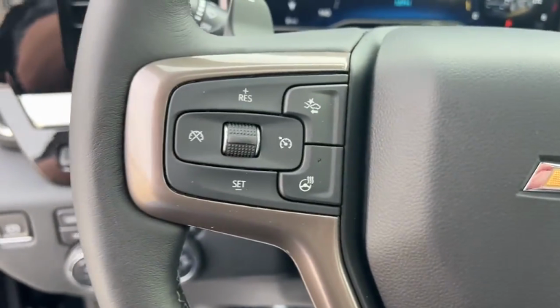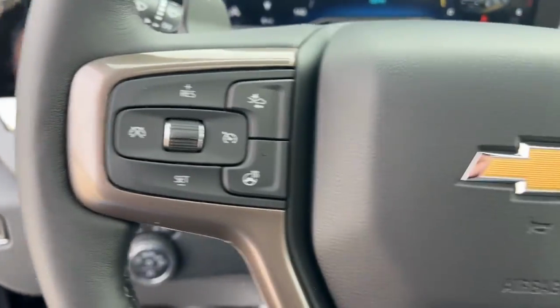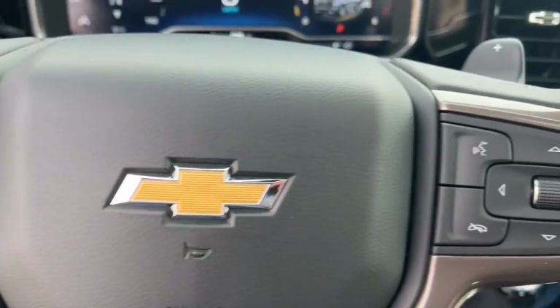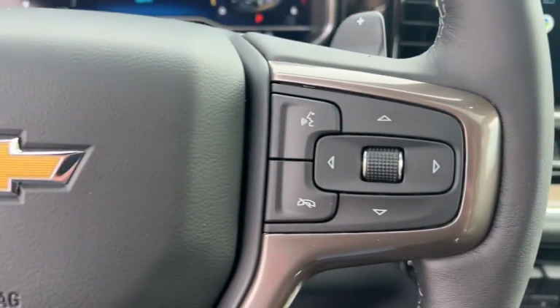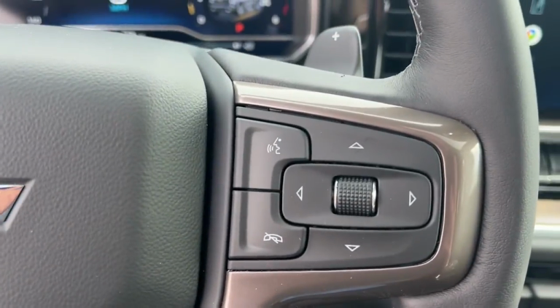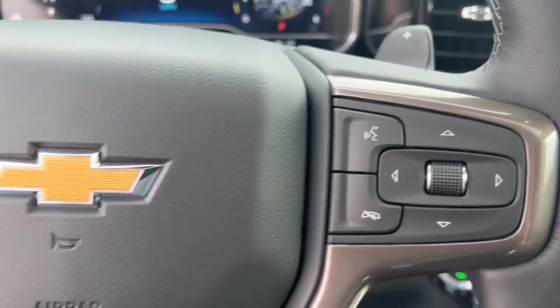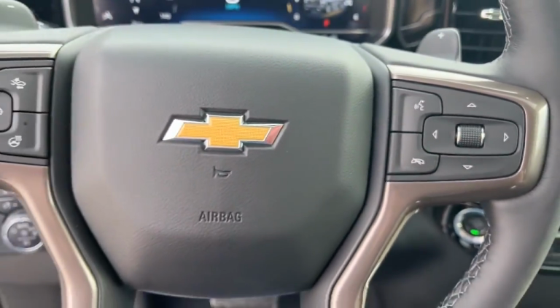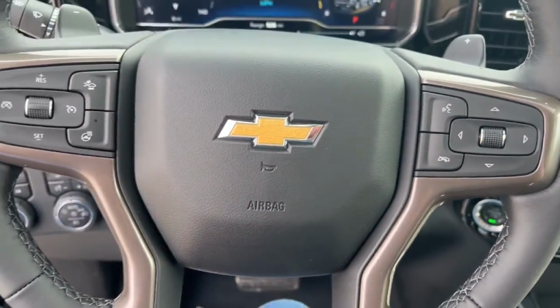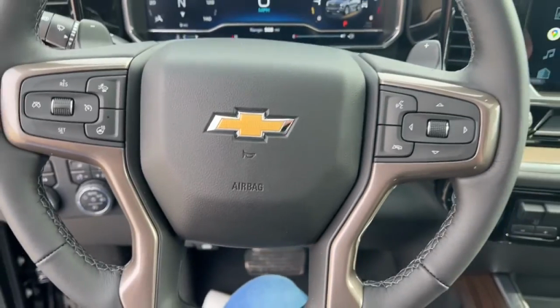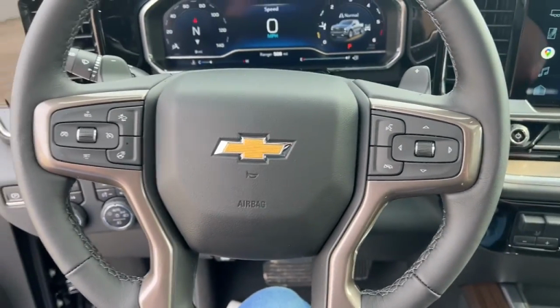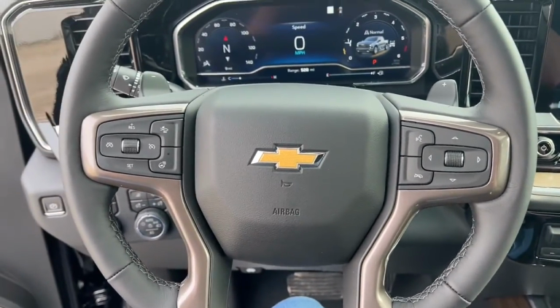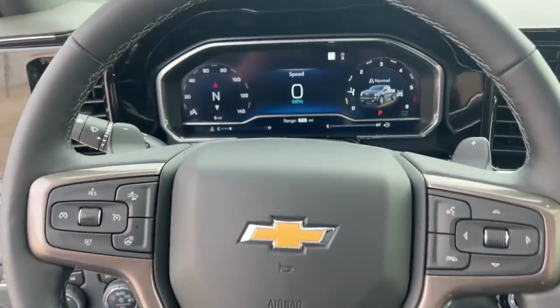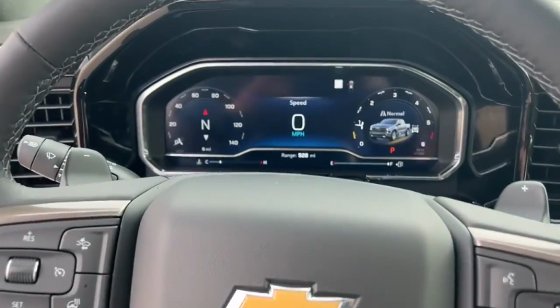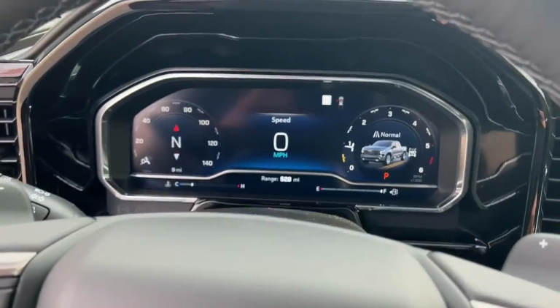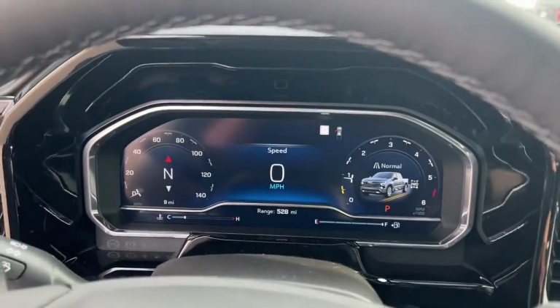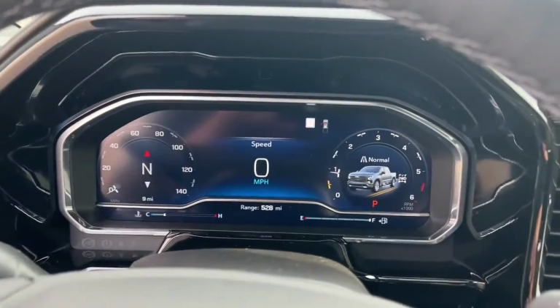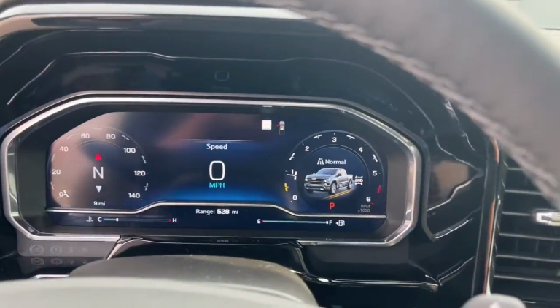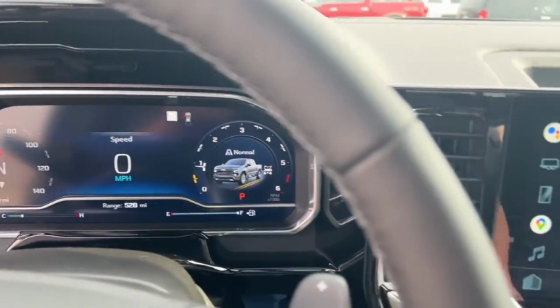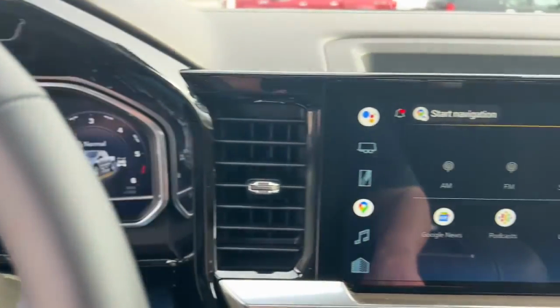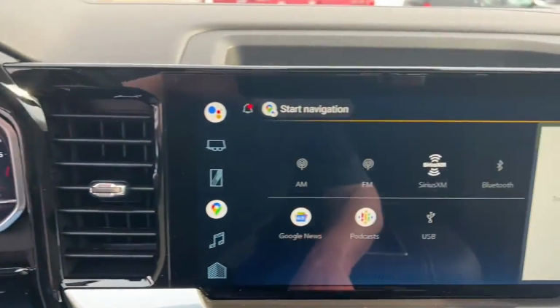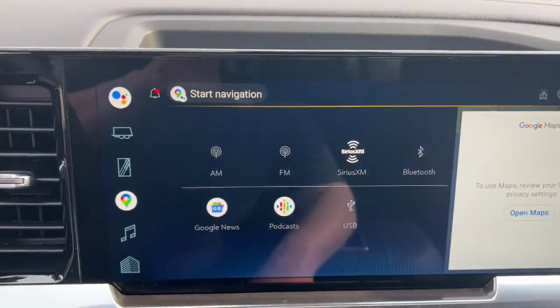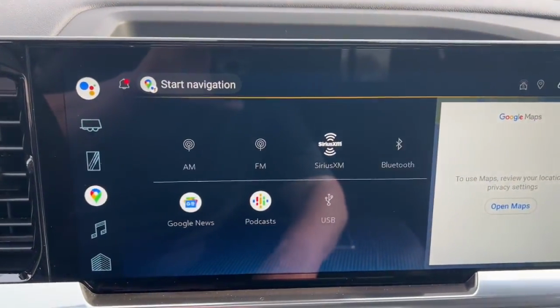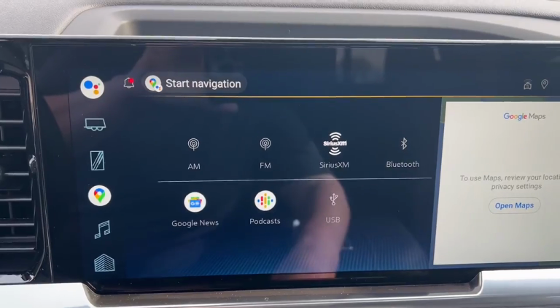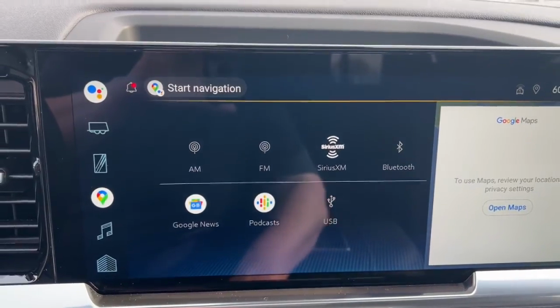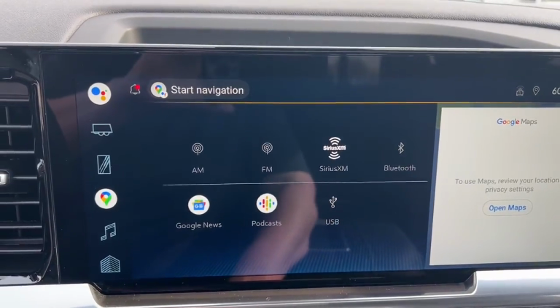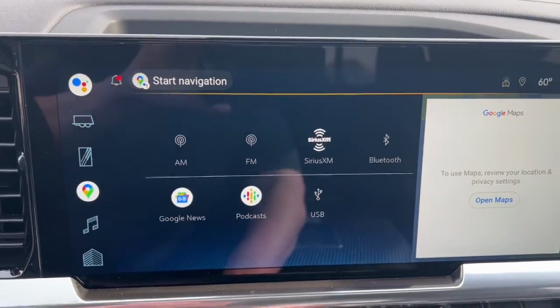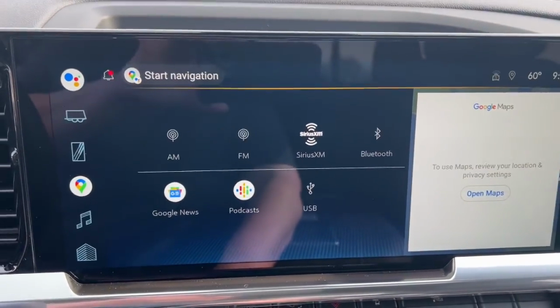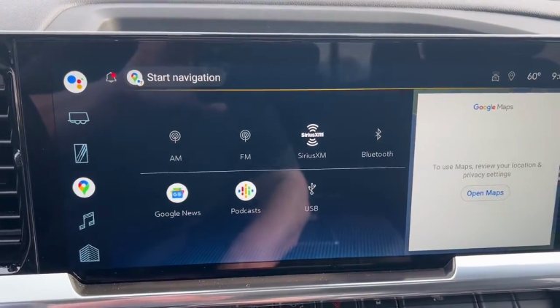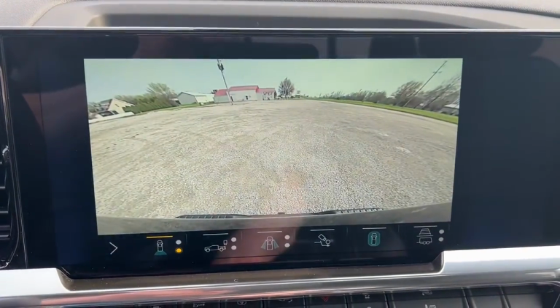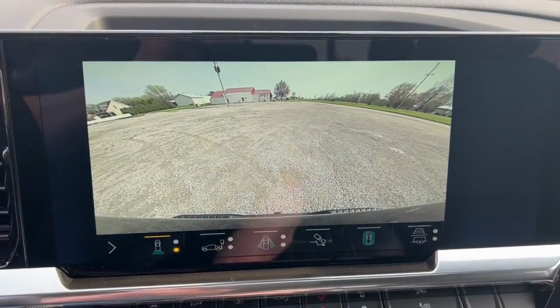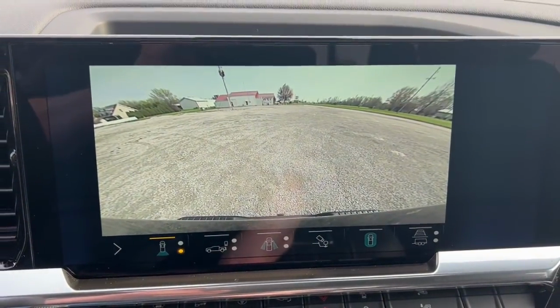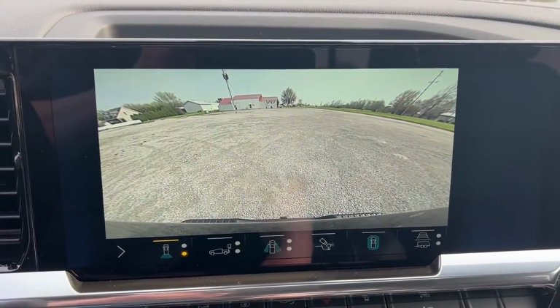The following are some of this vehicle's highlighted options: keyless entry, heated driver's seat, sun/moonroof, adaptive cruise control, fog lamps, leather-wrapped steering wheel.